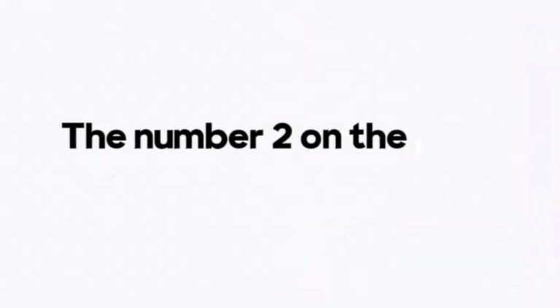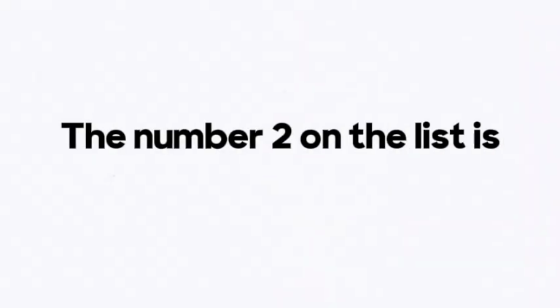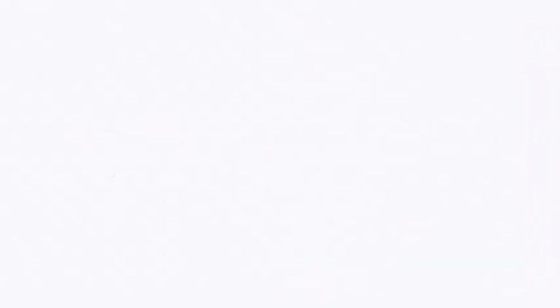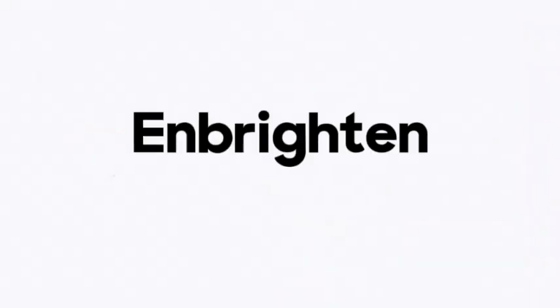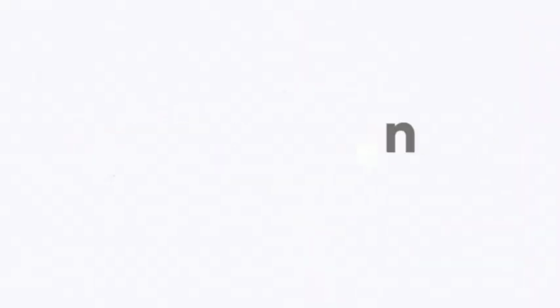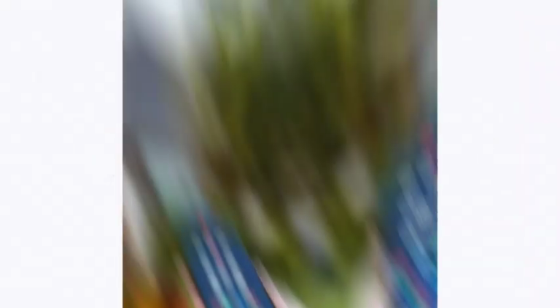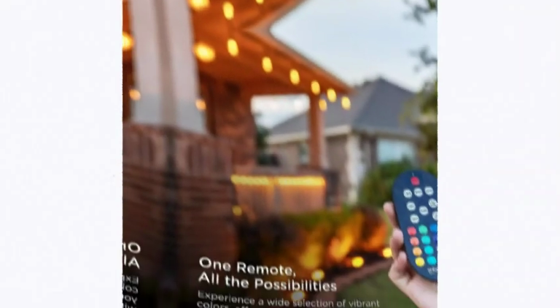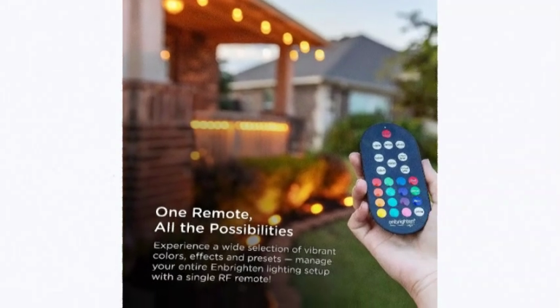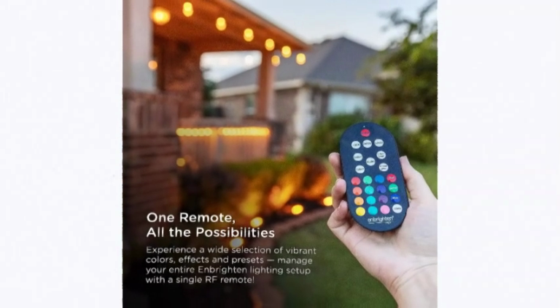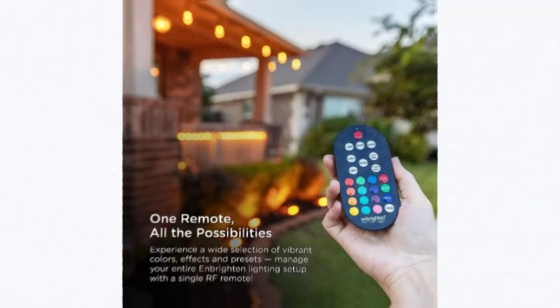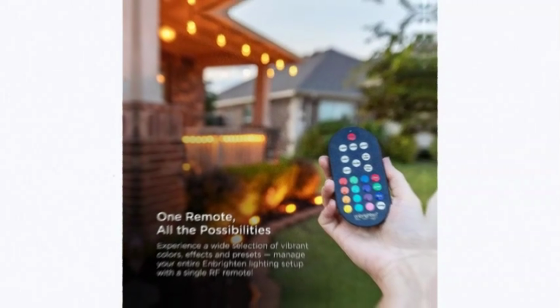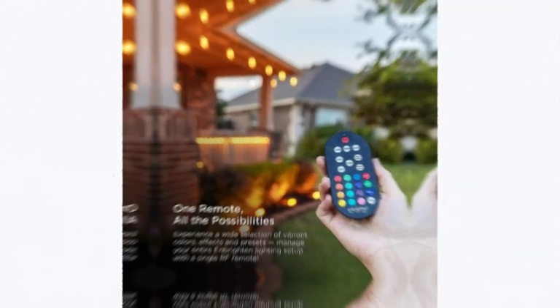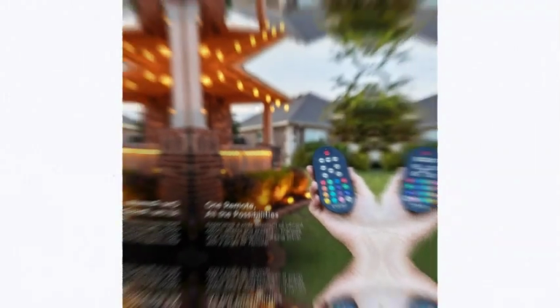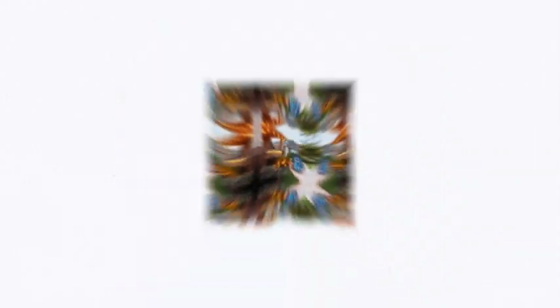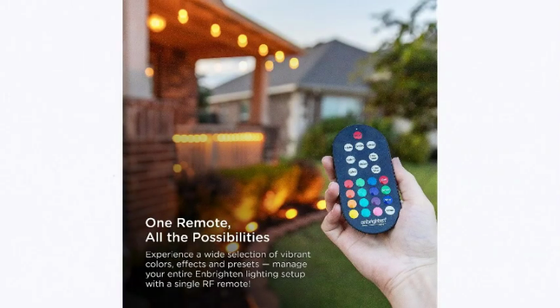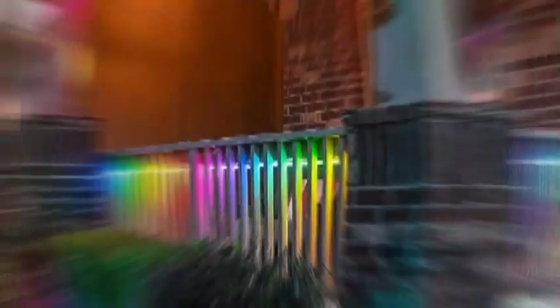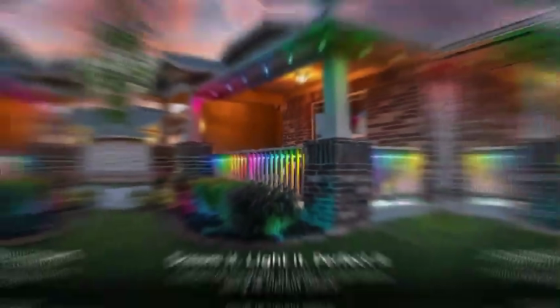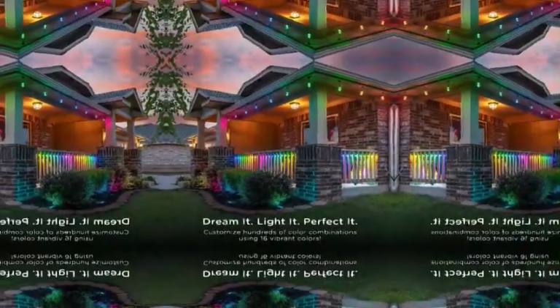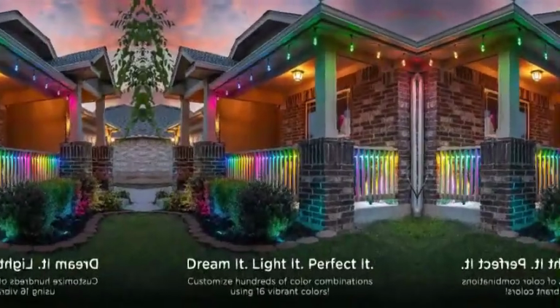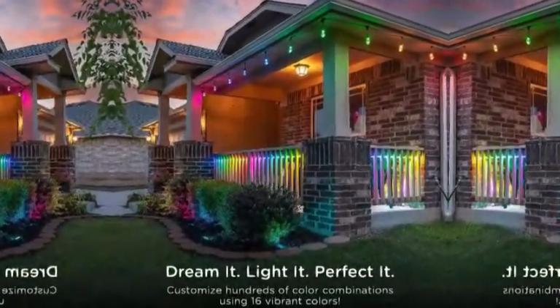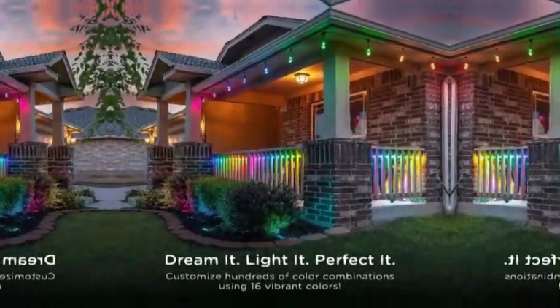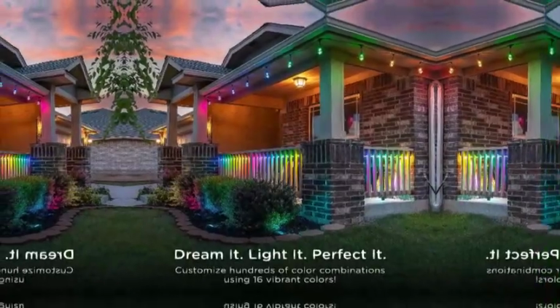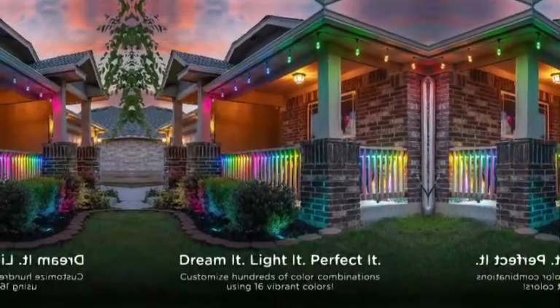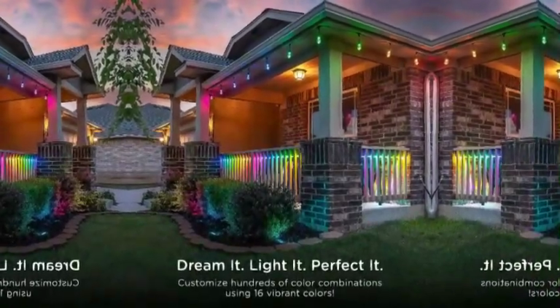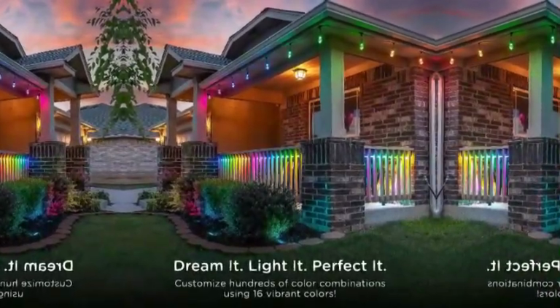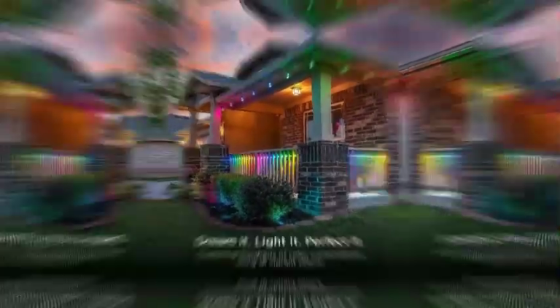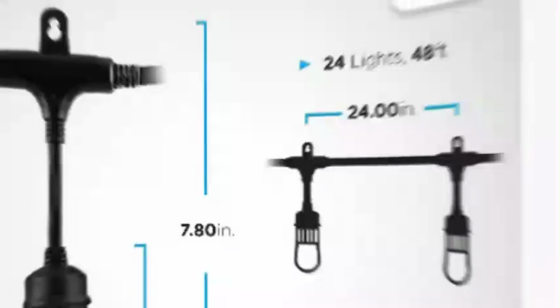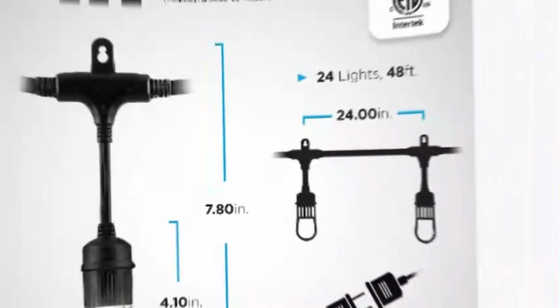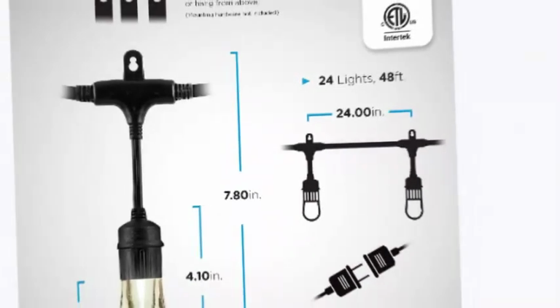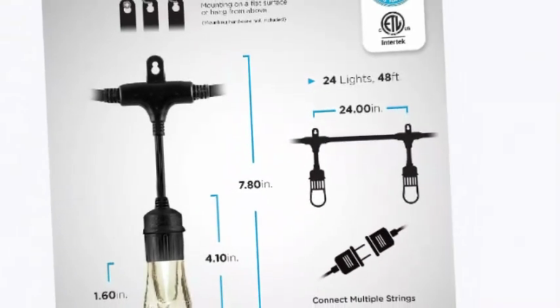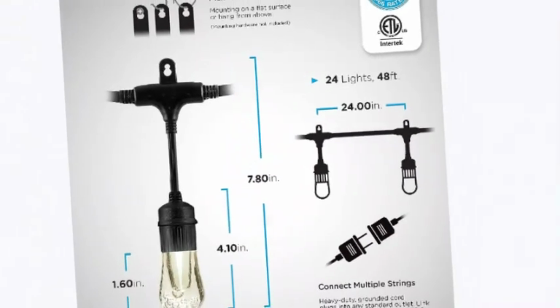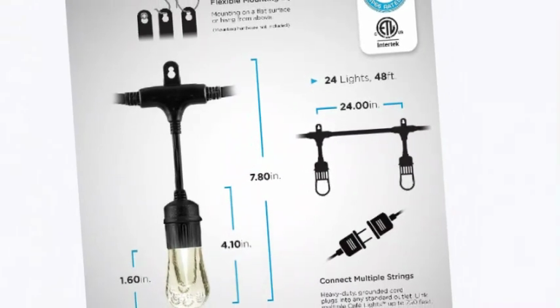The number 2 on the list is inBrightton. String lighting adds warm white light and year-round color options to any environment. Light your backyard, porch, balcony, deck, pergola, gazebo, bar, restaurant, venue, tailgating, parties, camping, and more.